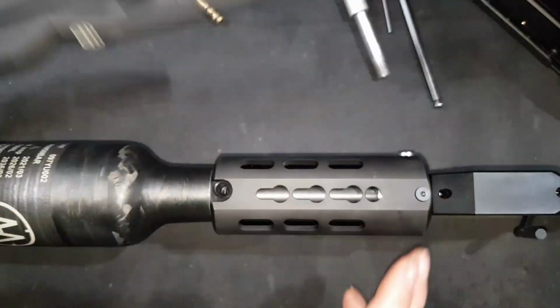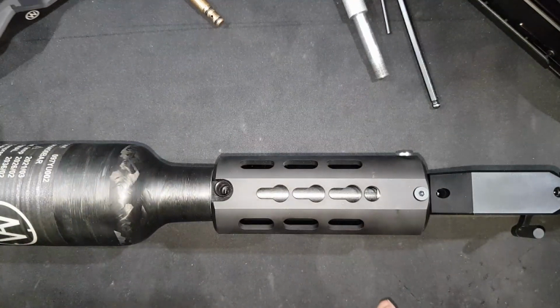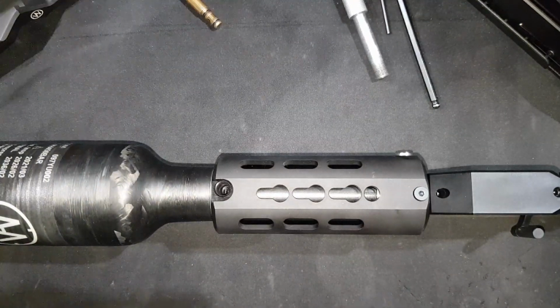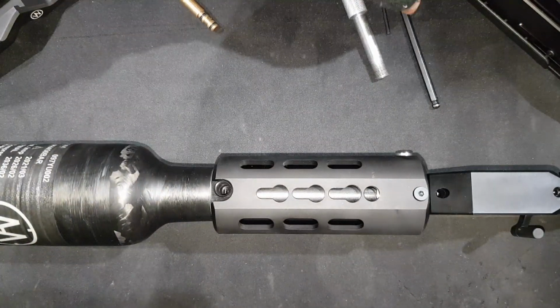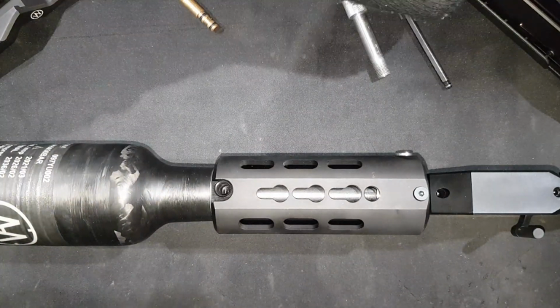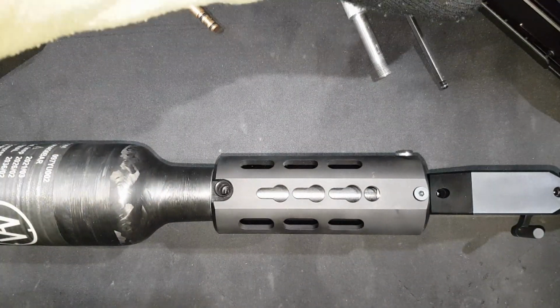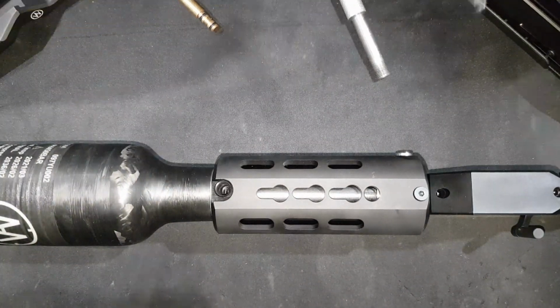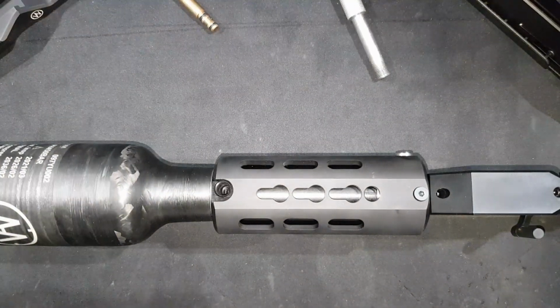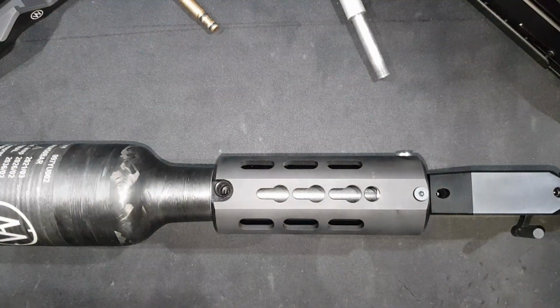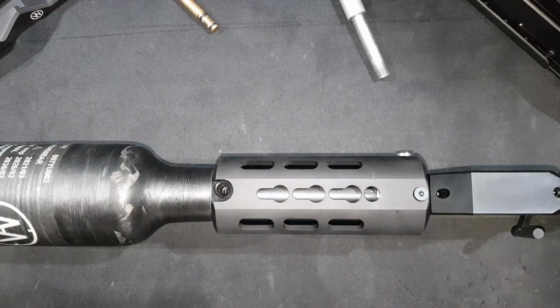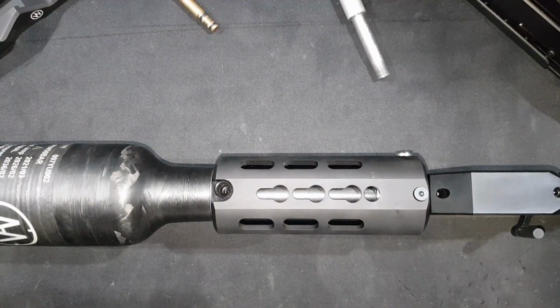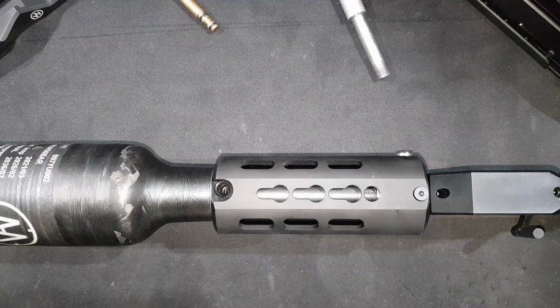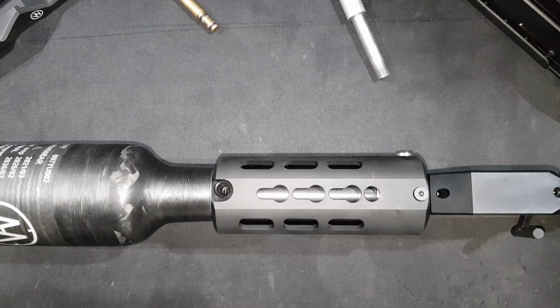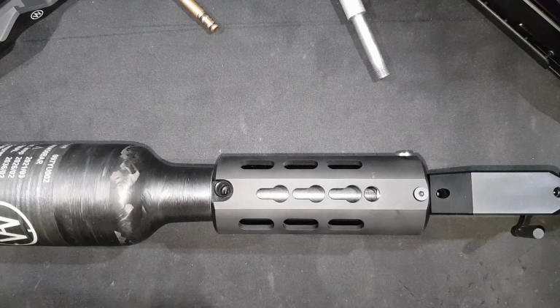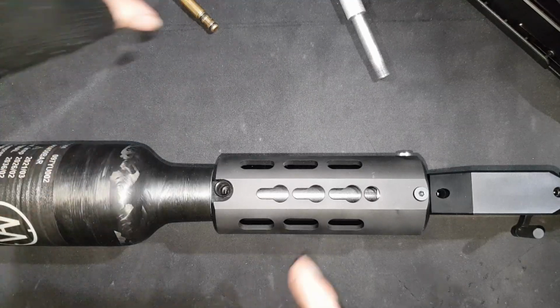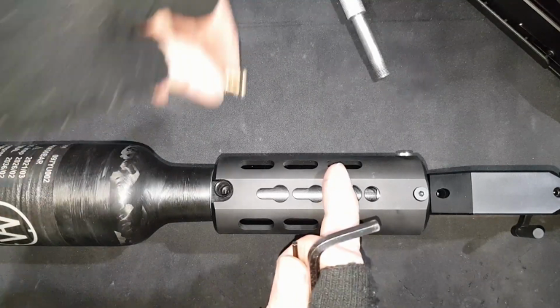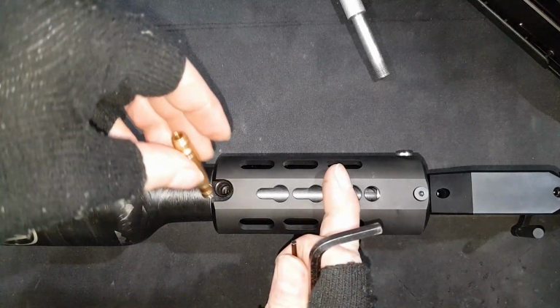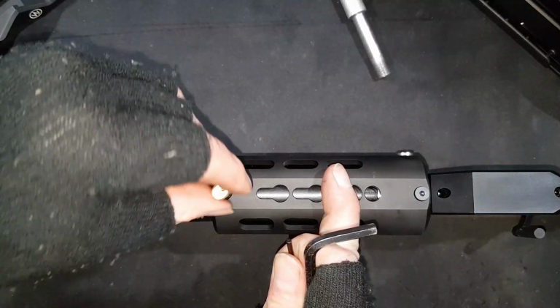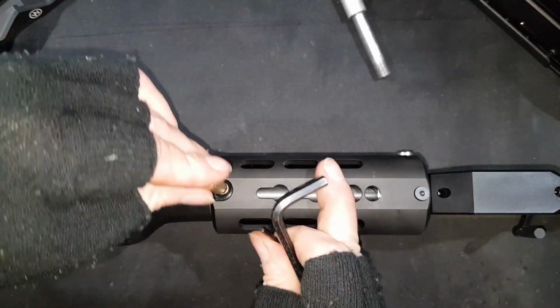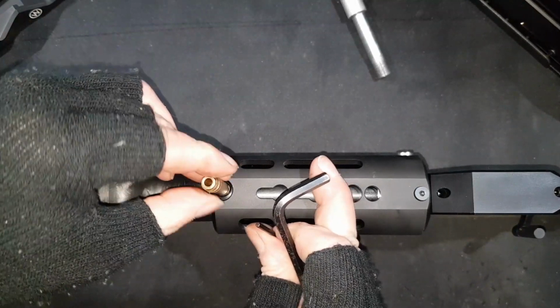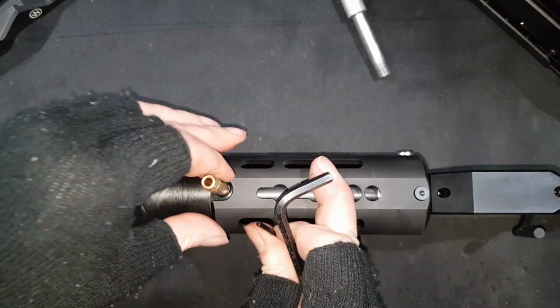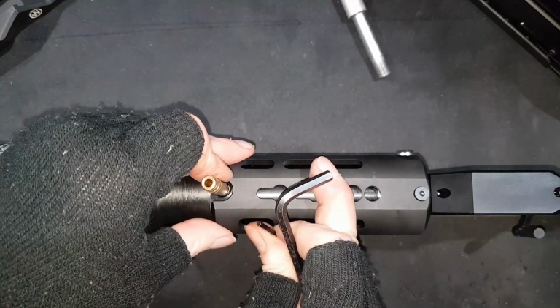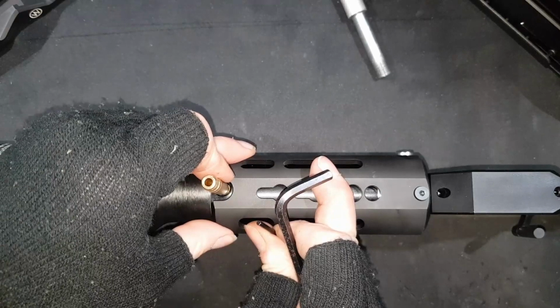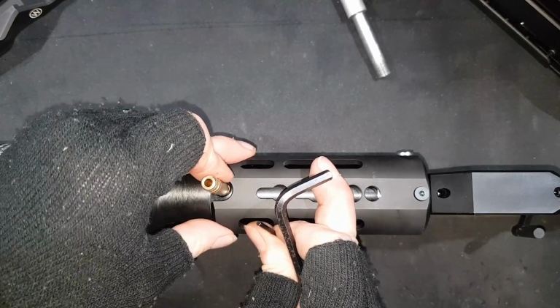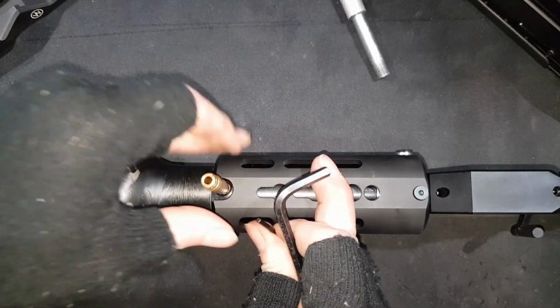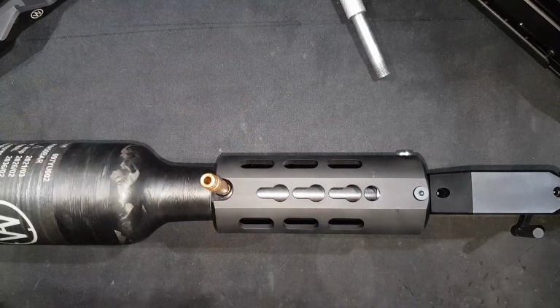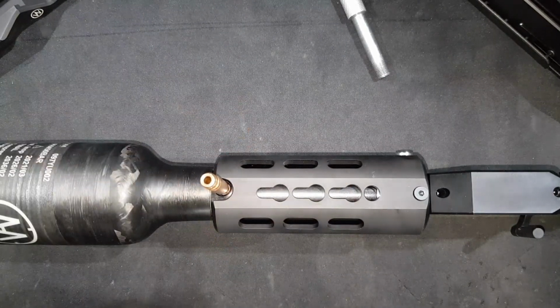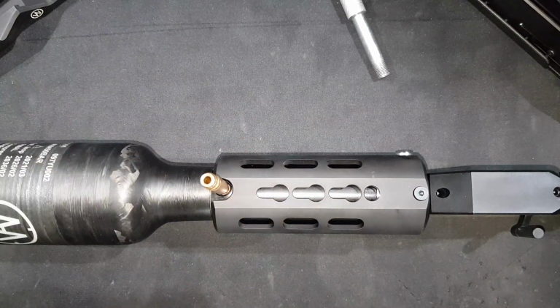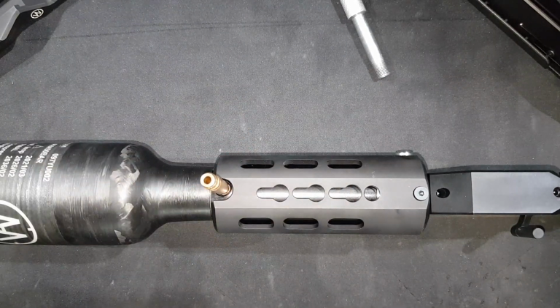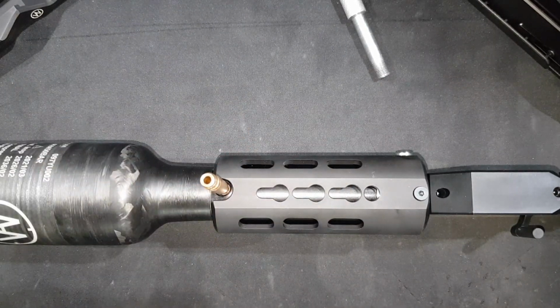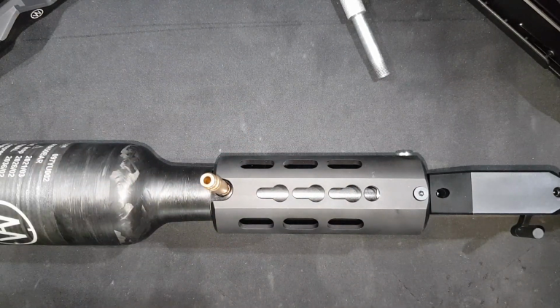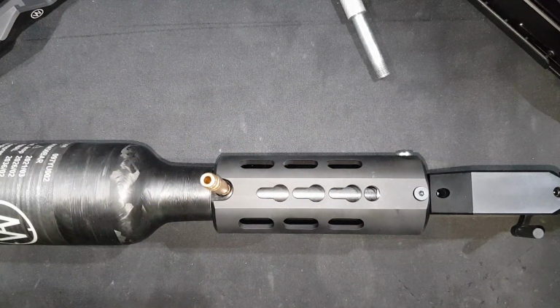The solution for this is to drain the system and realign it whilst there is no pressure, because at the moment this is locked by the air pressure so you can't change it. So I'm just going to quickly pause the video whilst I drain it.